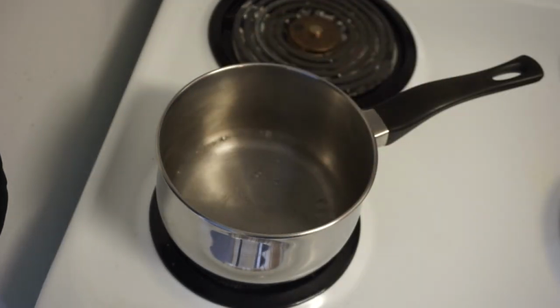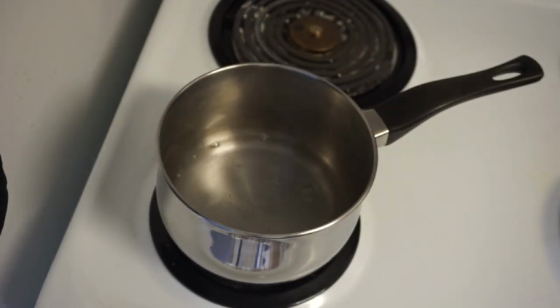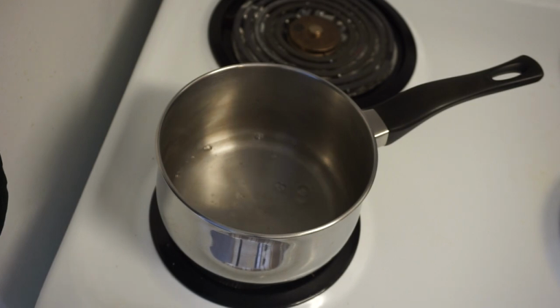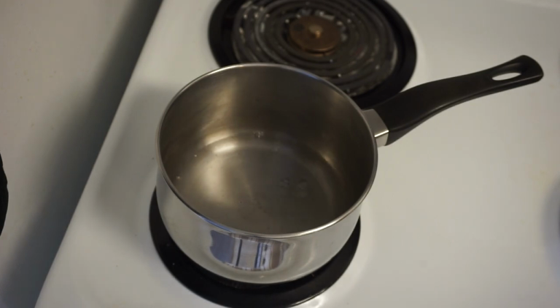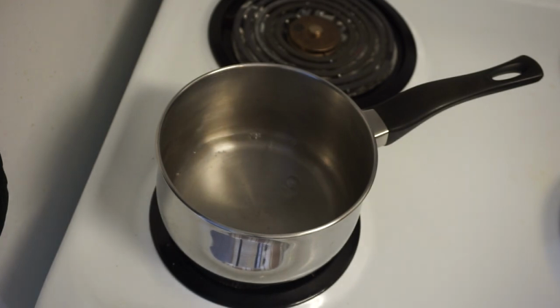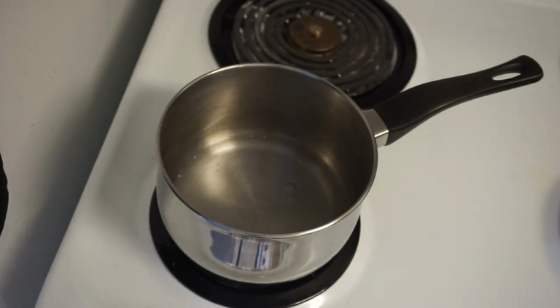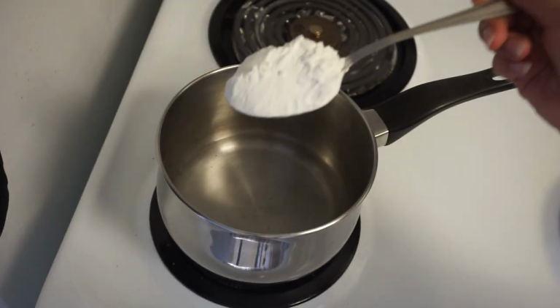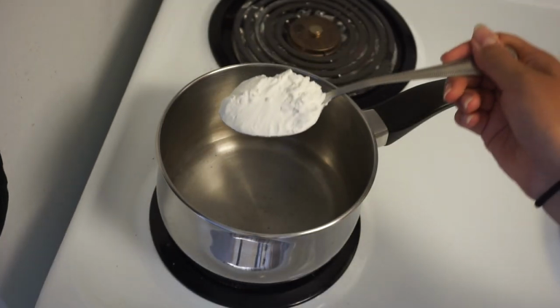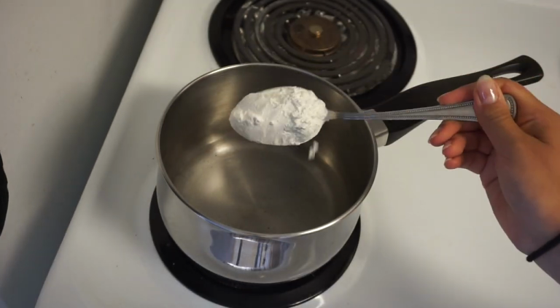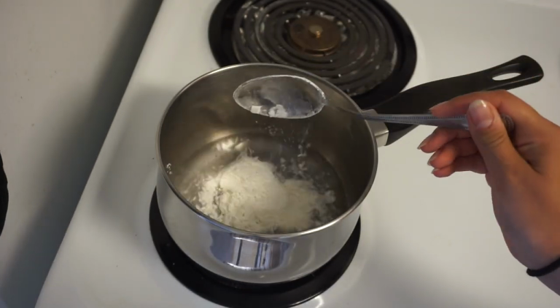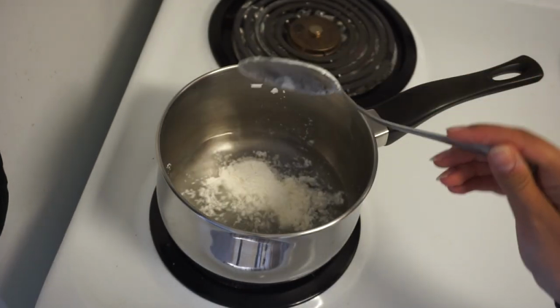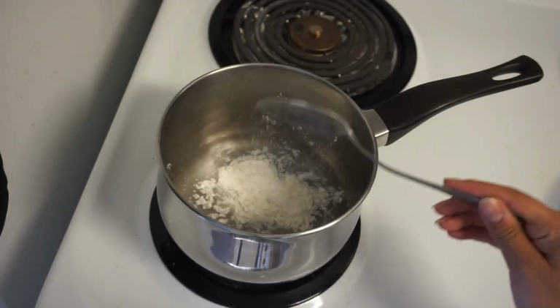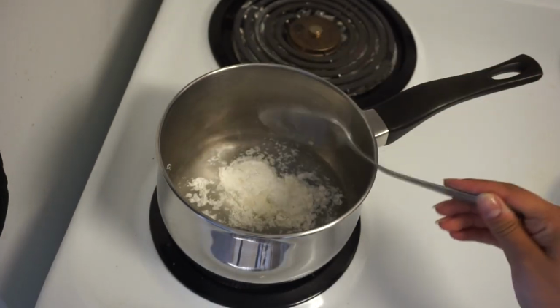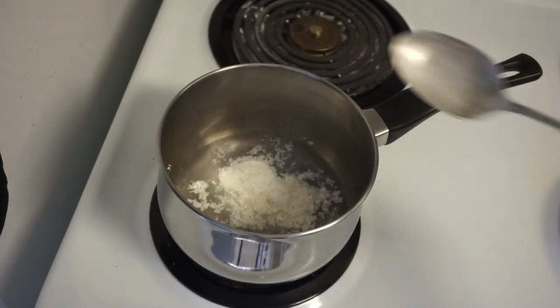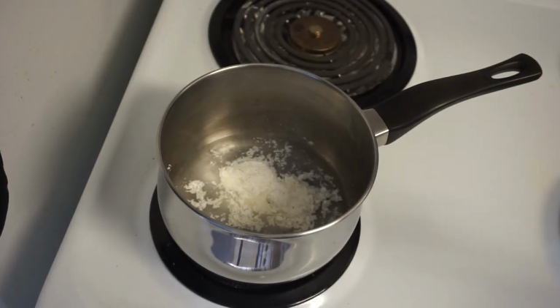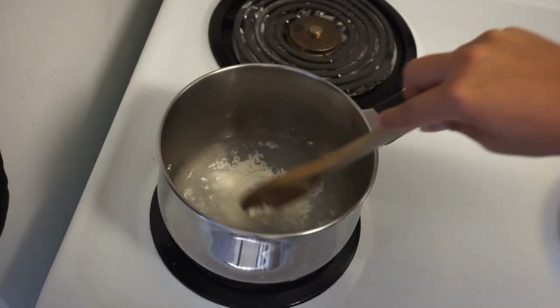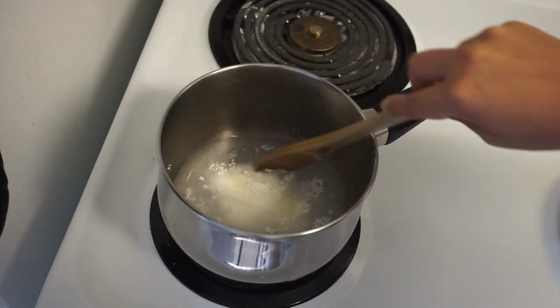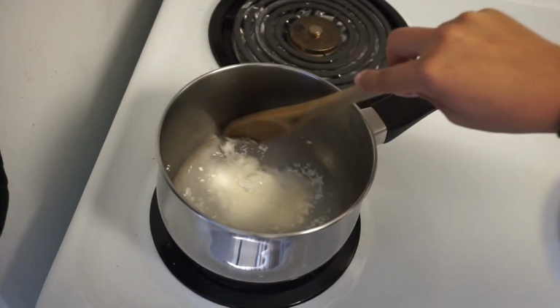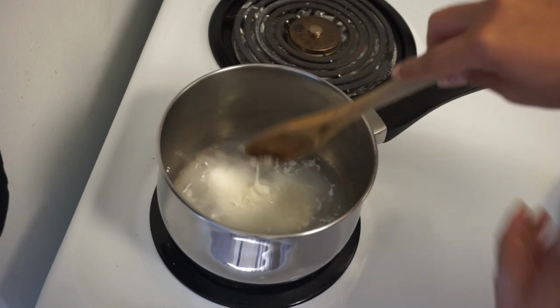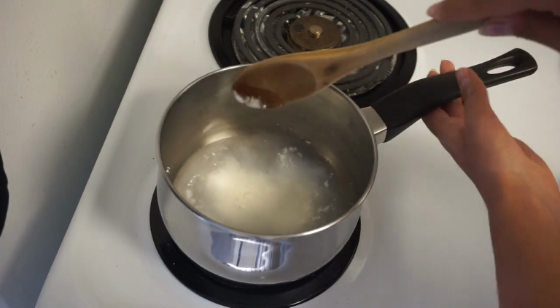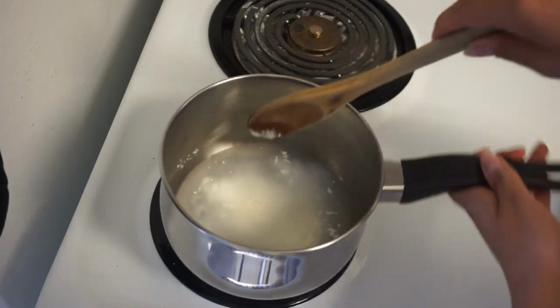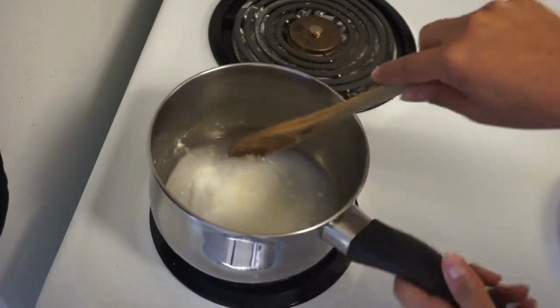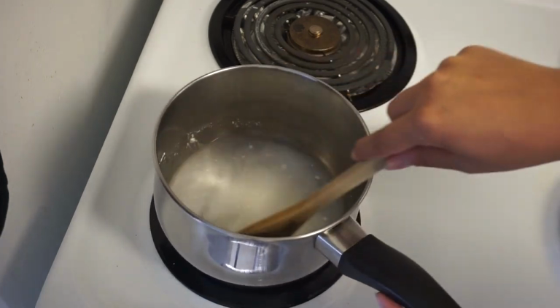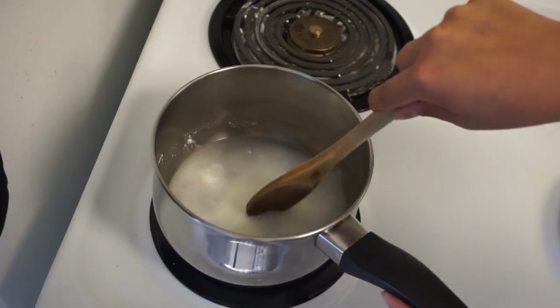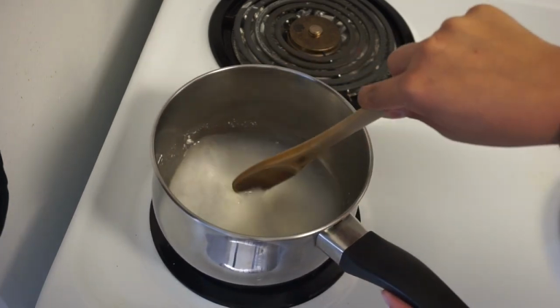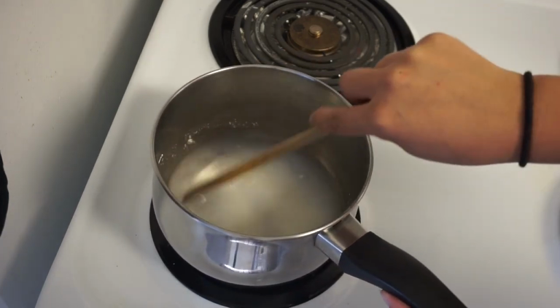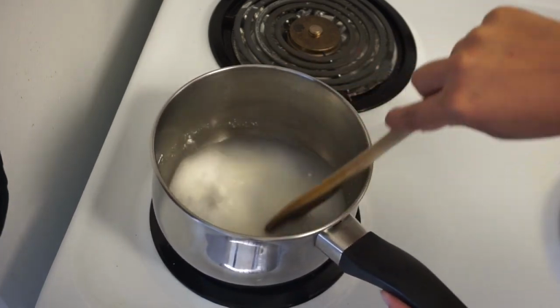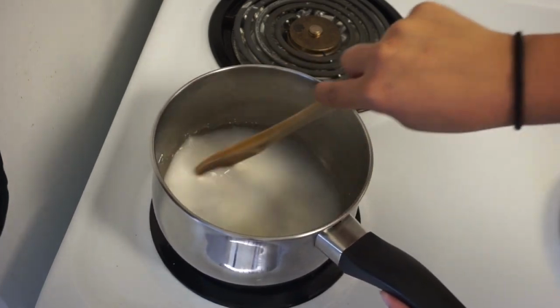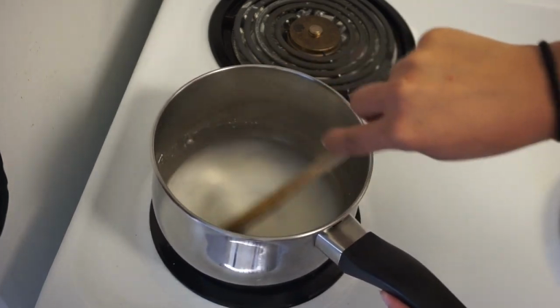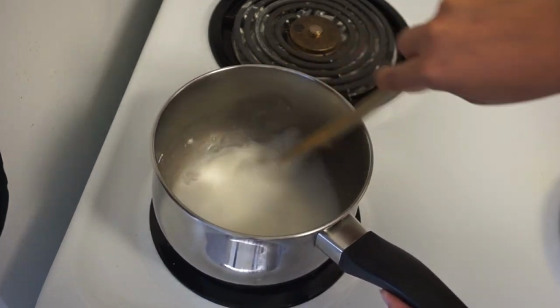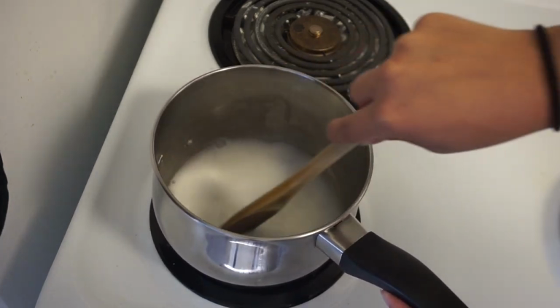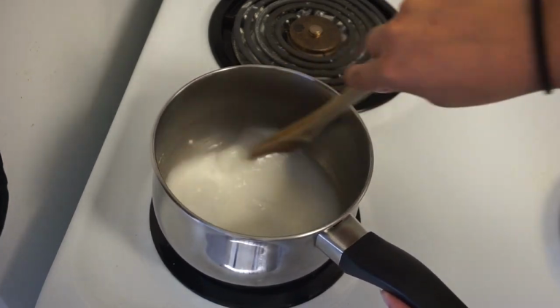First, you're going to take about 150 milliliters of water and a tablespoon of cornstarch, and you're going to heat that up on low to medium heat for about two to five minutes — it really doesn't take long.